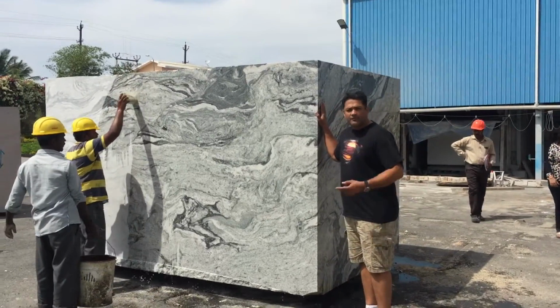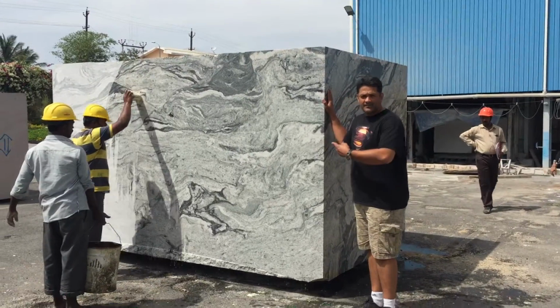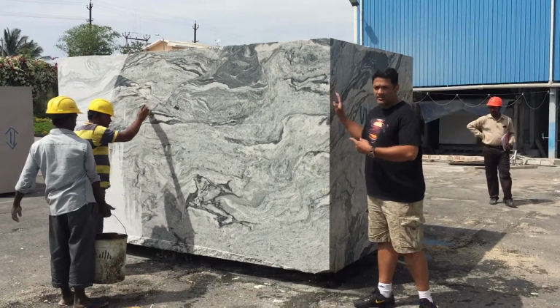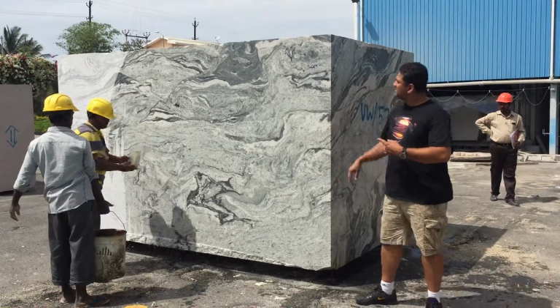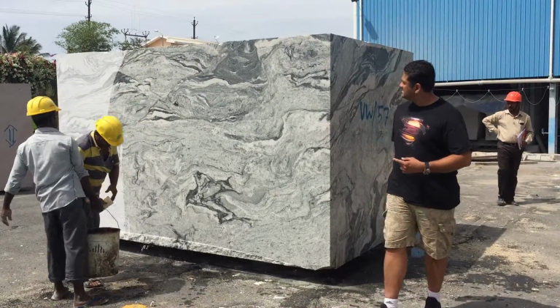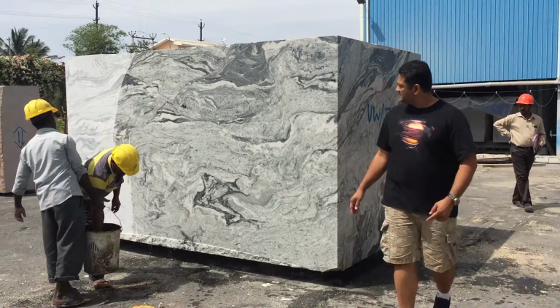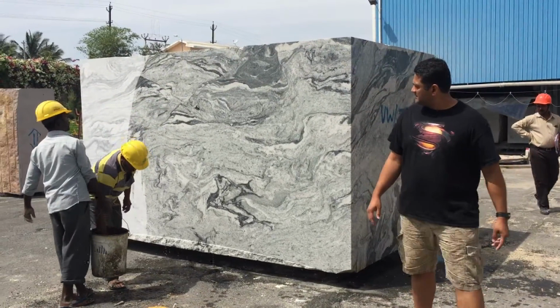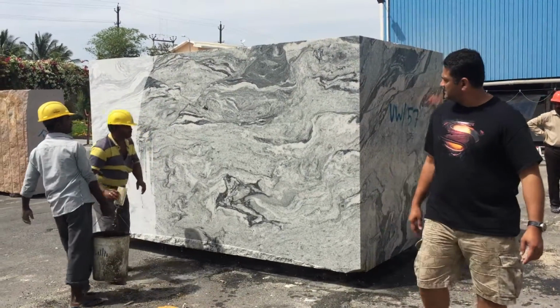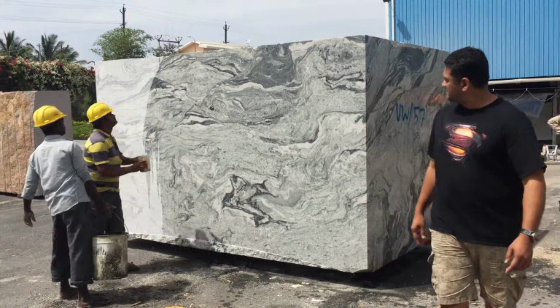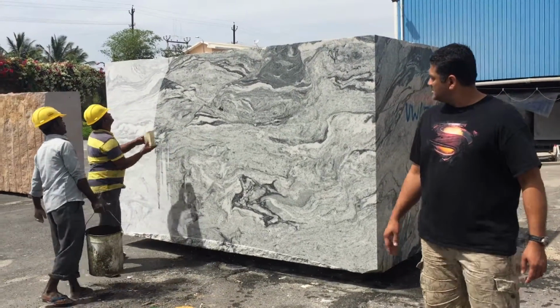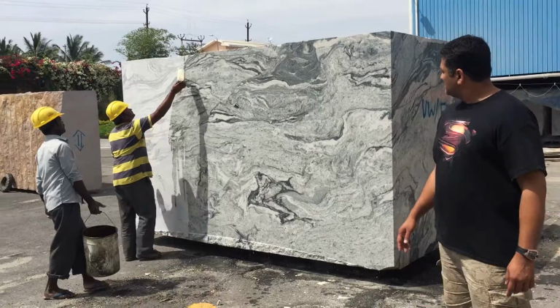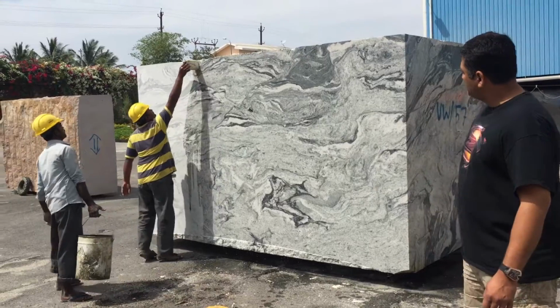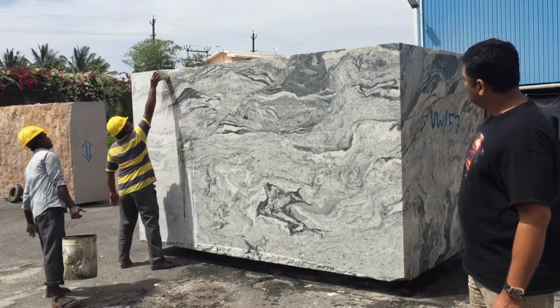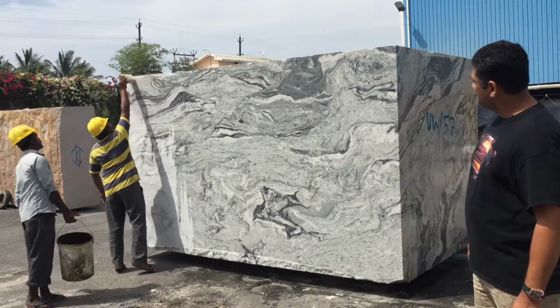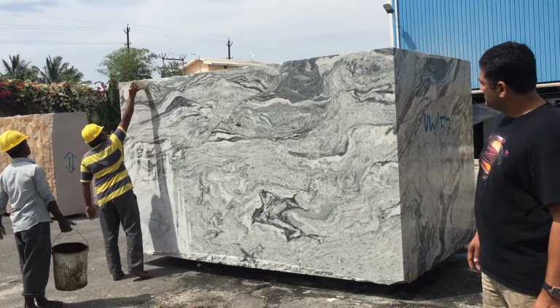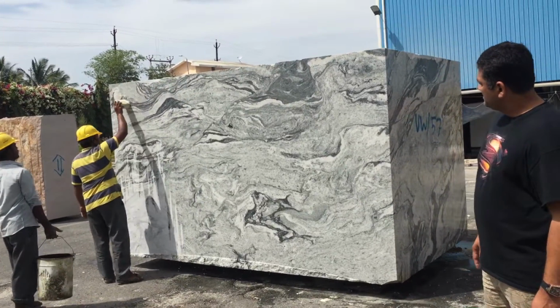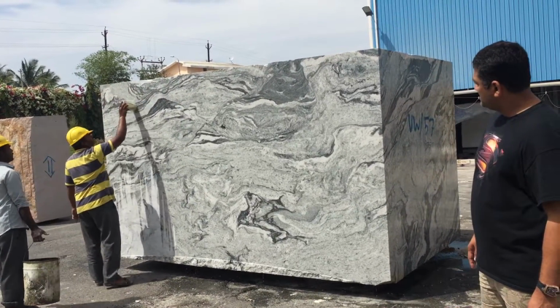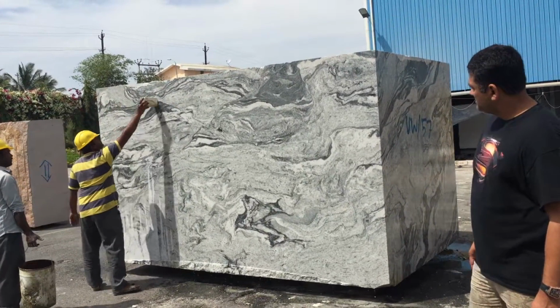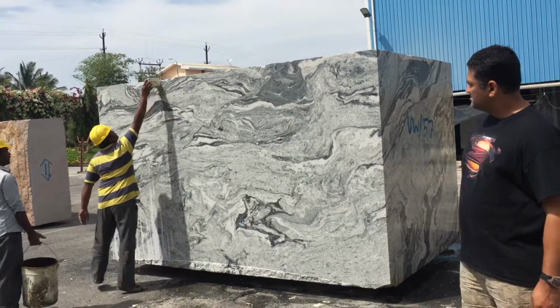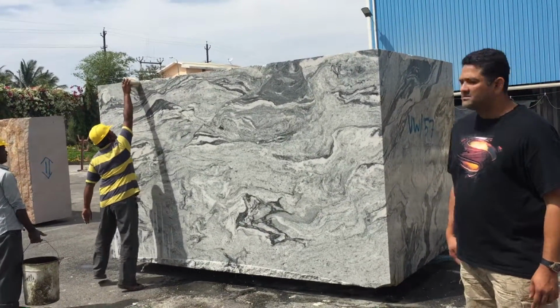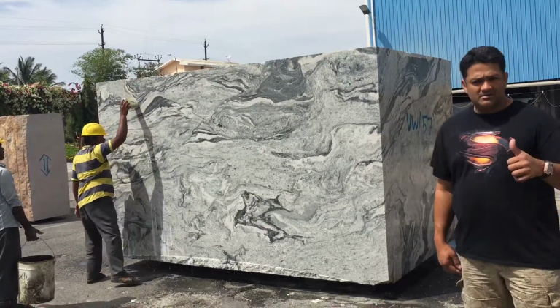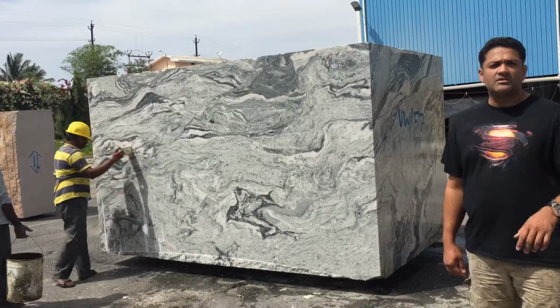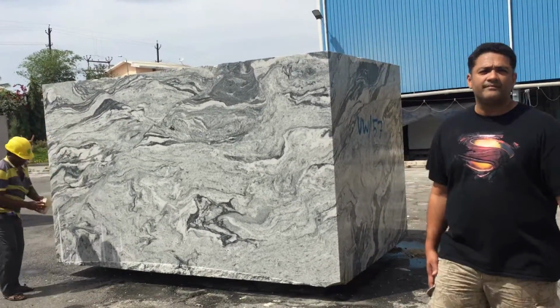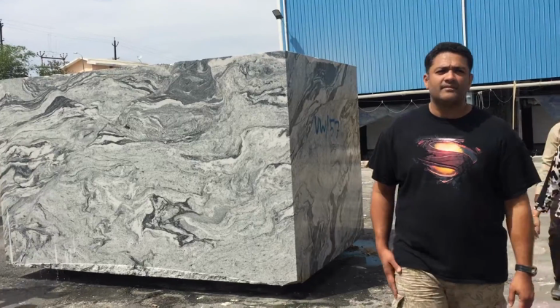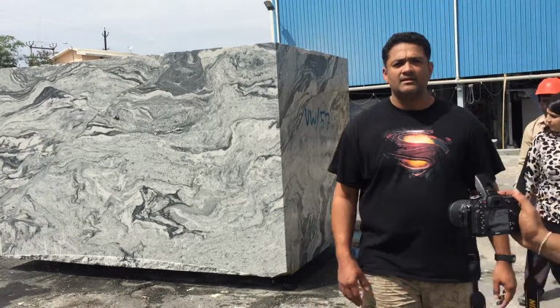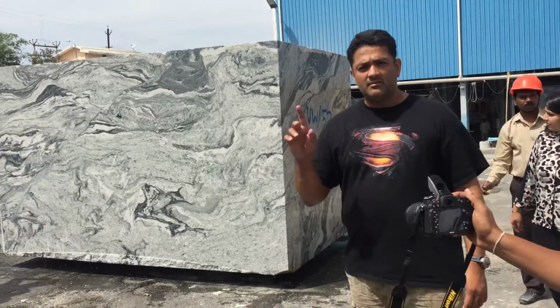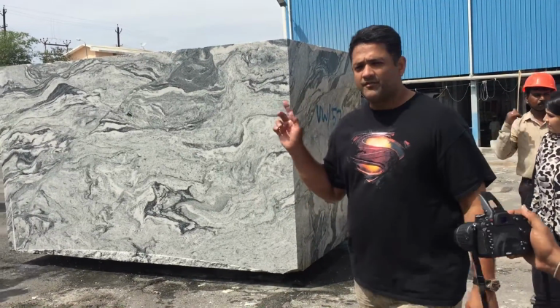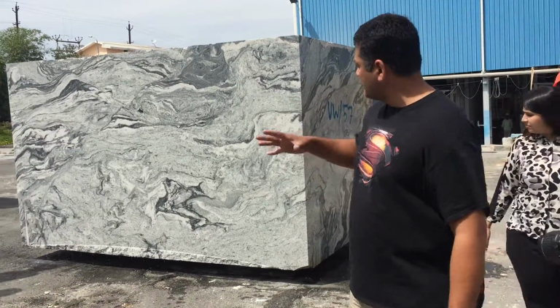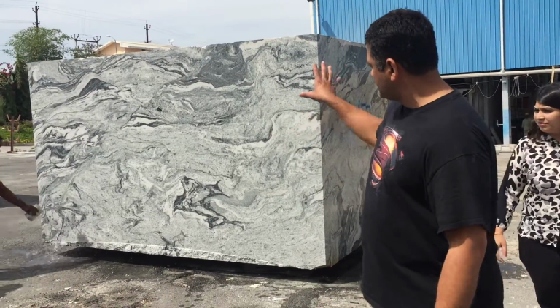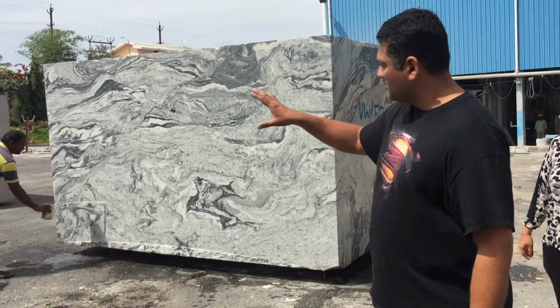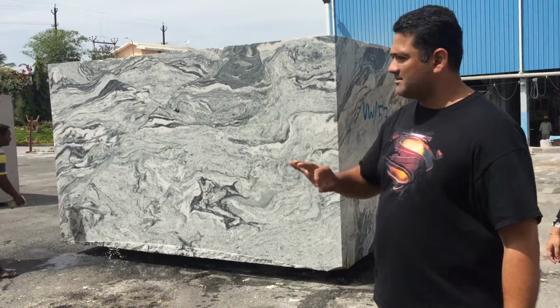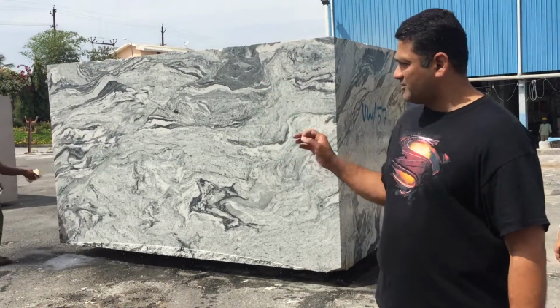Block 57, this one. Looks good. Block 57, nice — cloudy pattern. Beautiful.